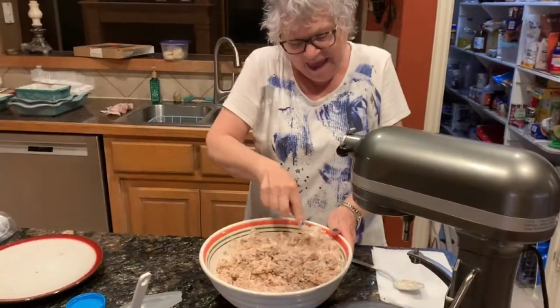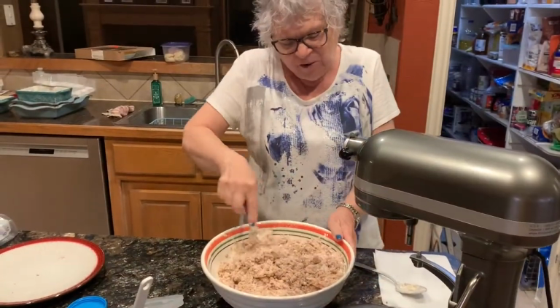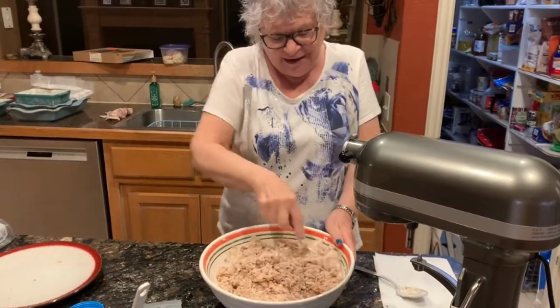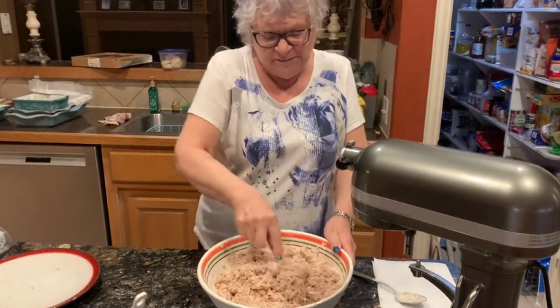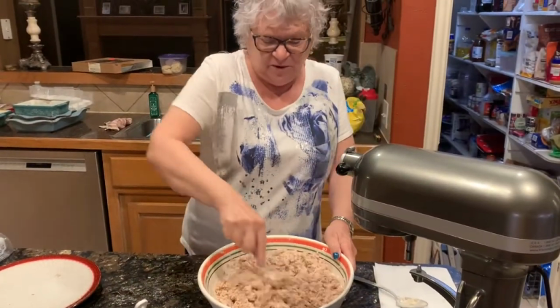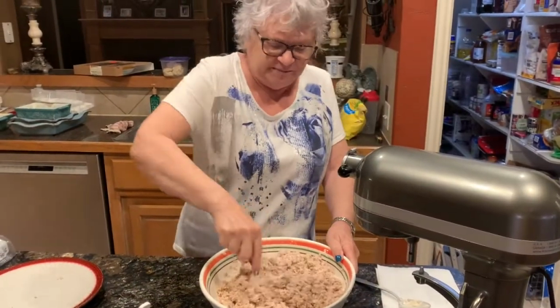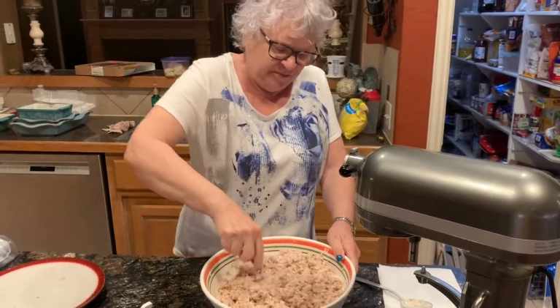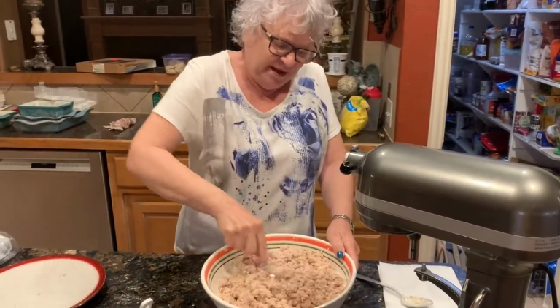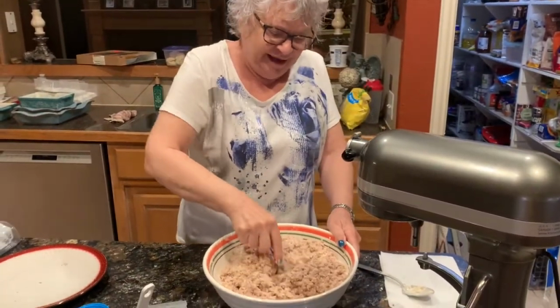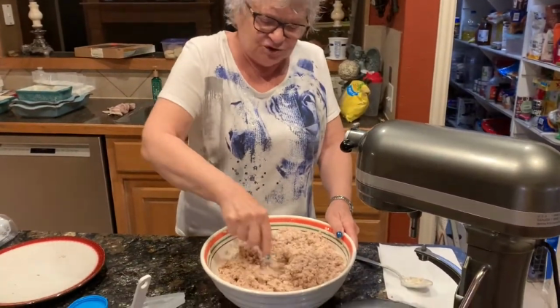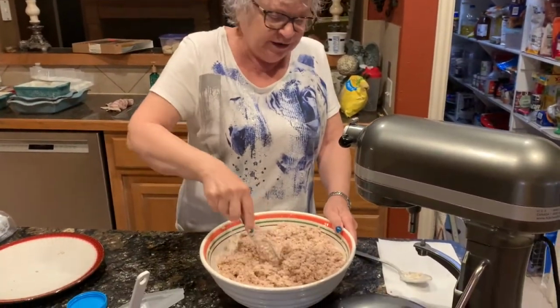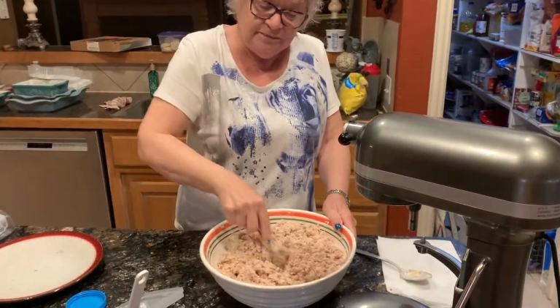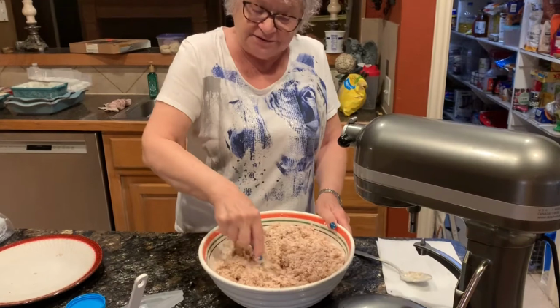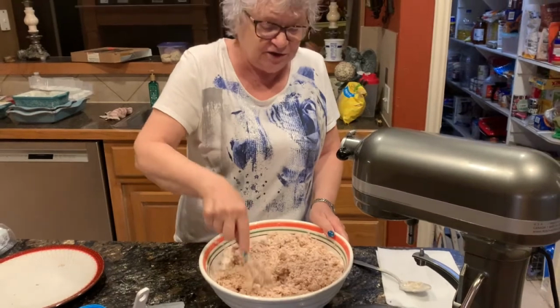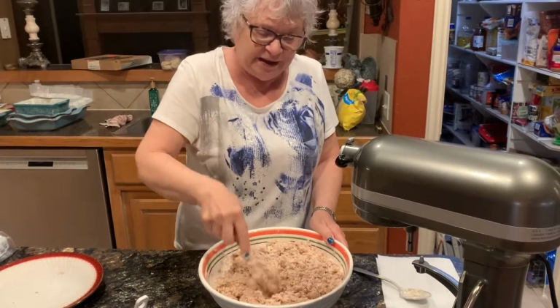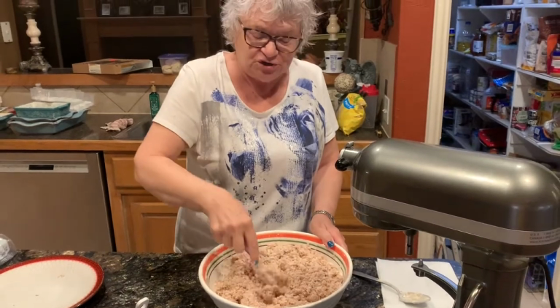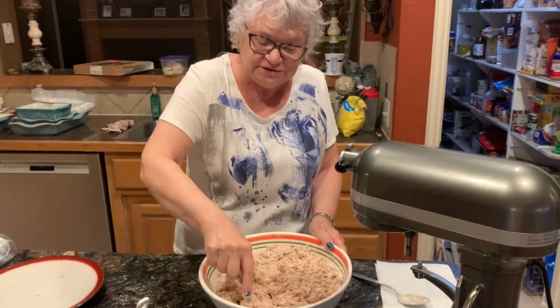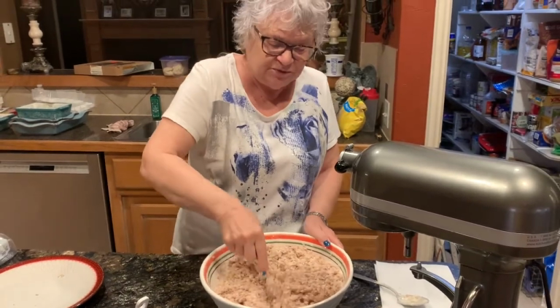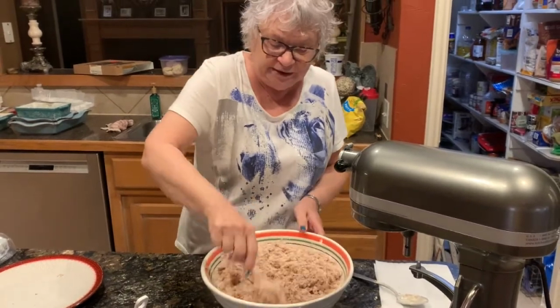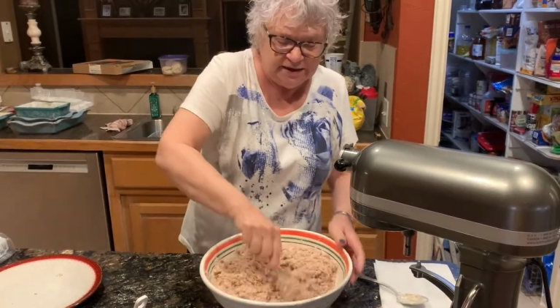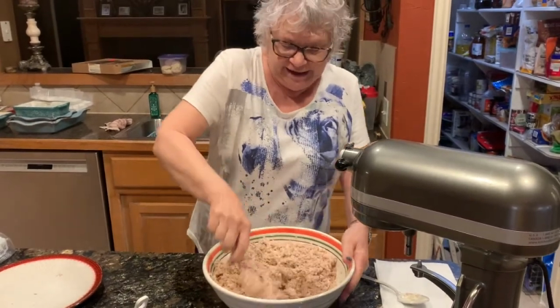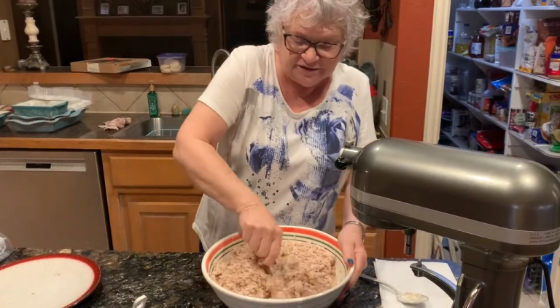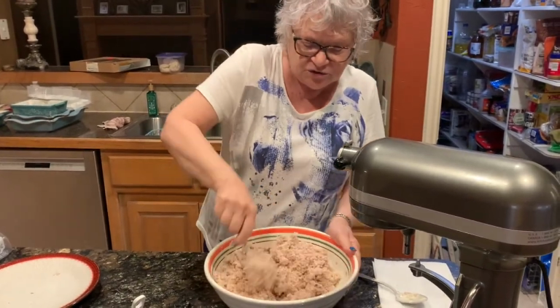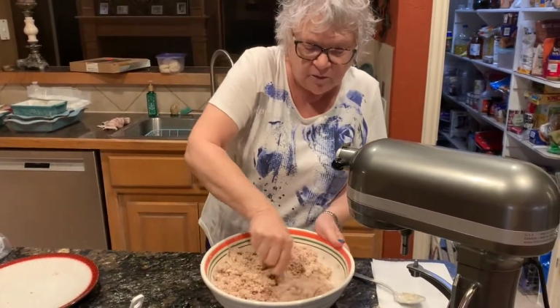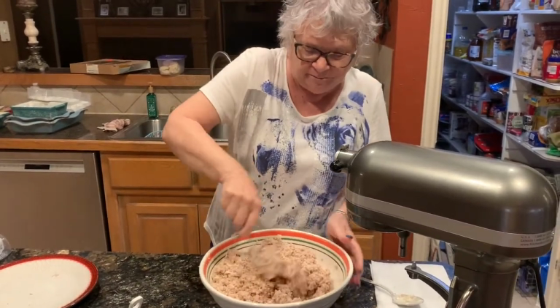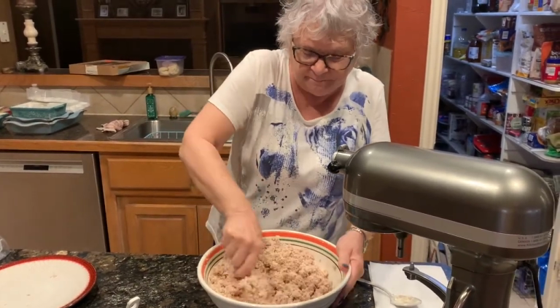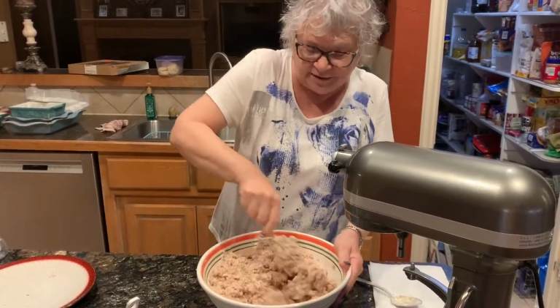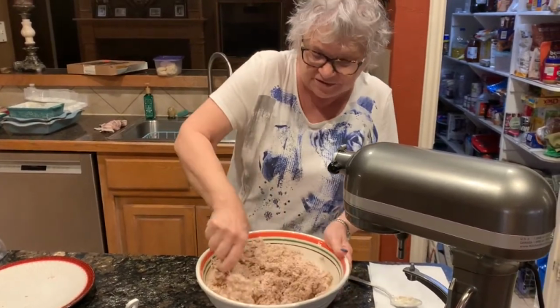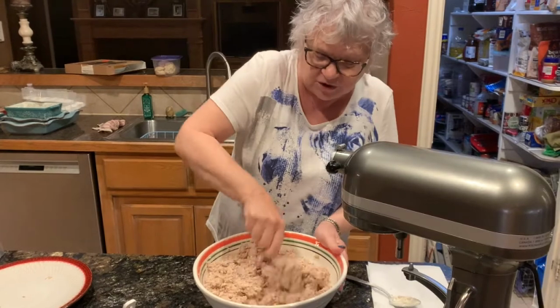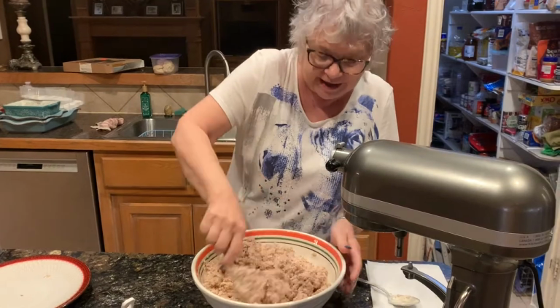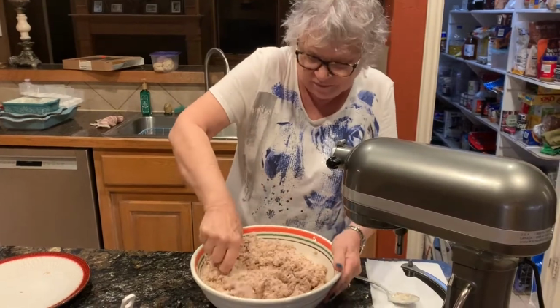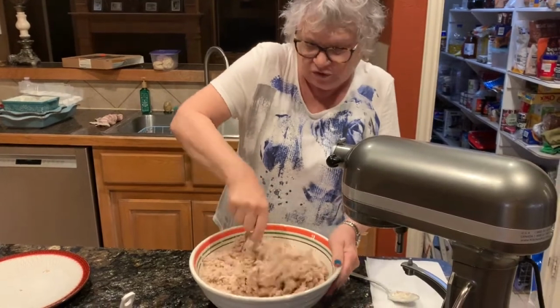We're adding the Miracle Whip now. And strictly by the seat of your pants — you just keep doing it until there's no more piles of dry turkey.